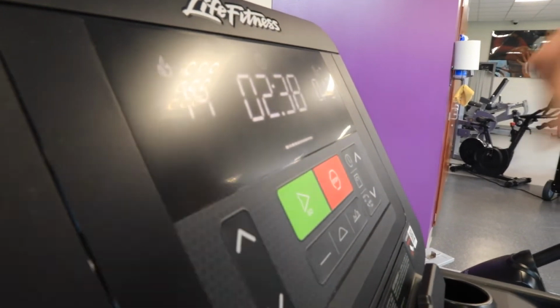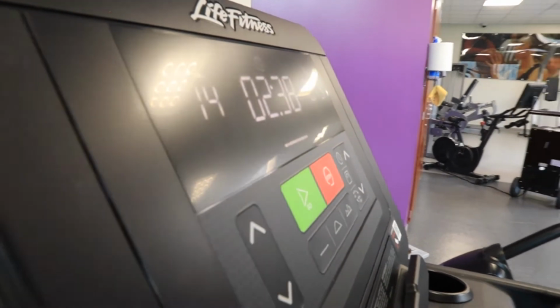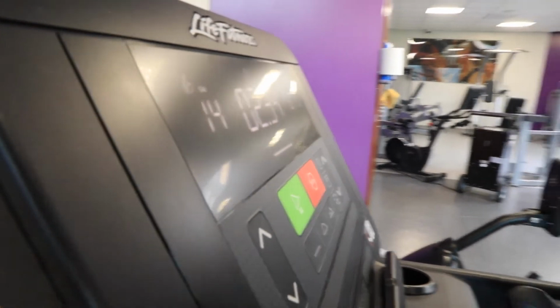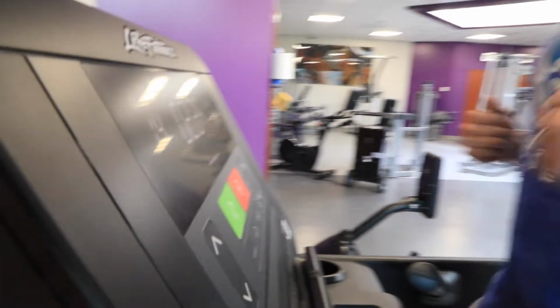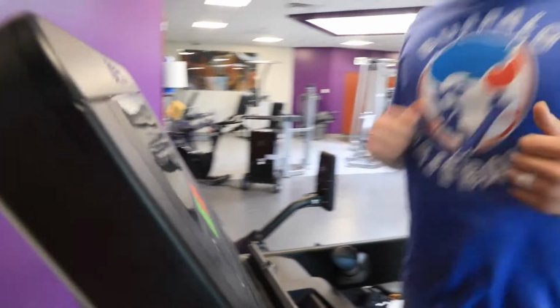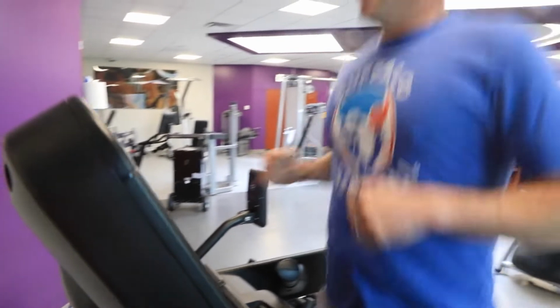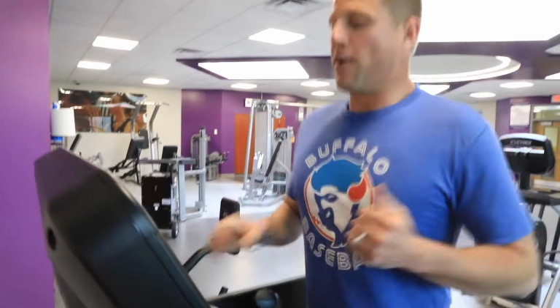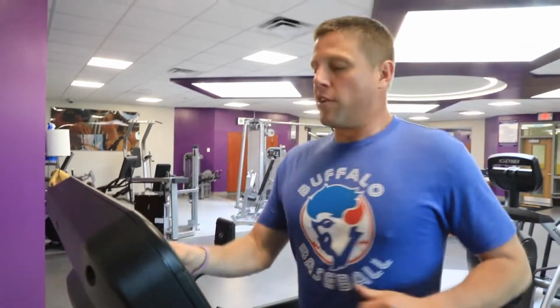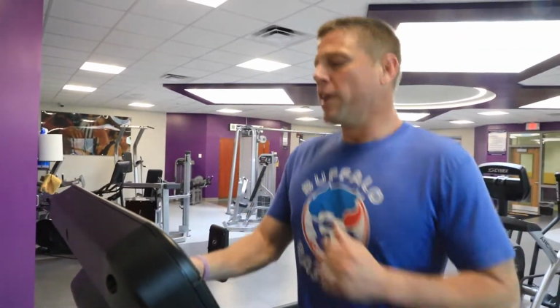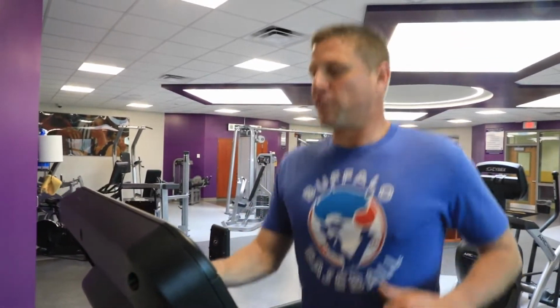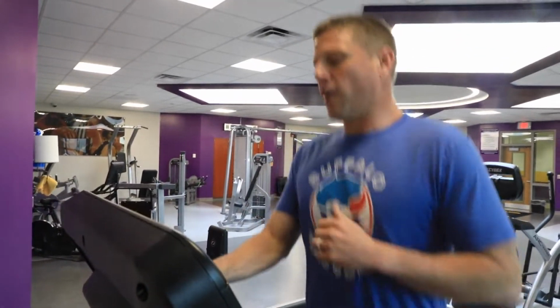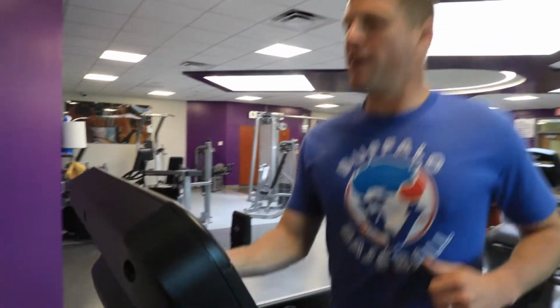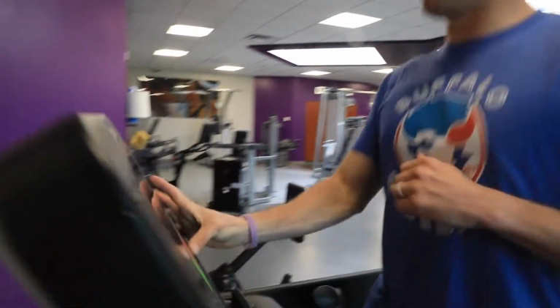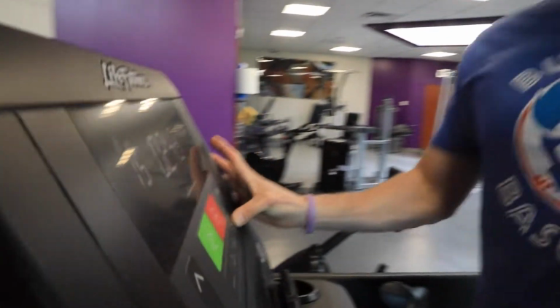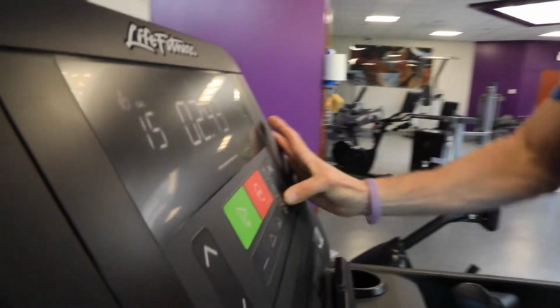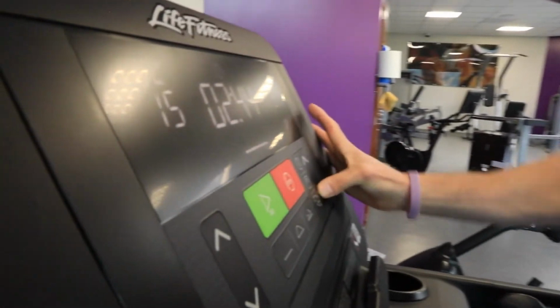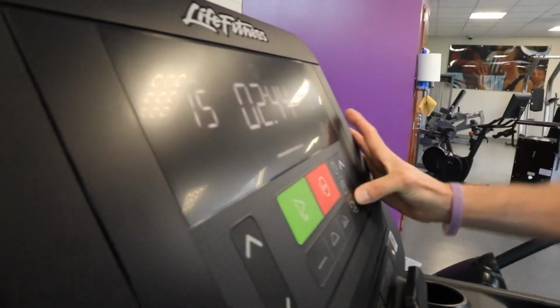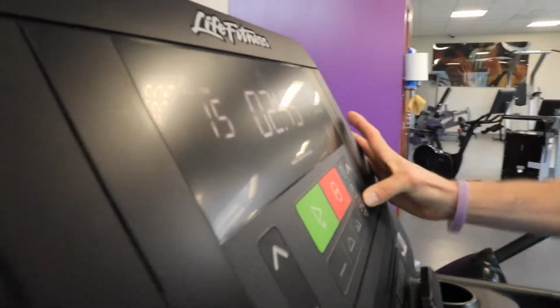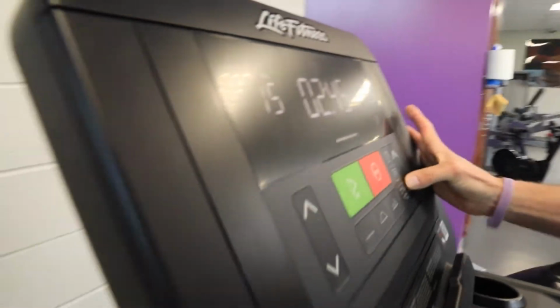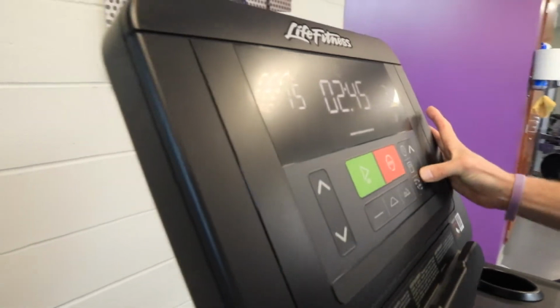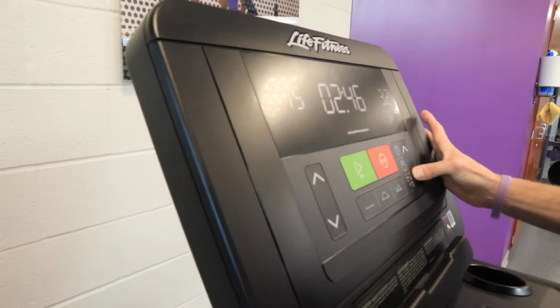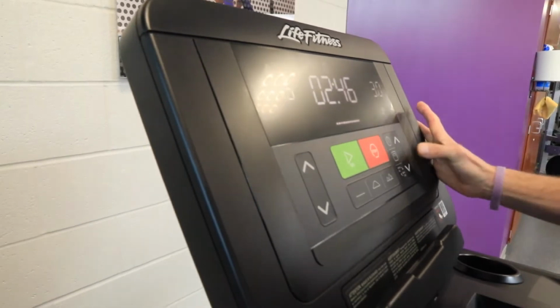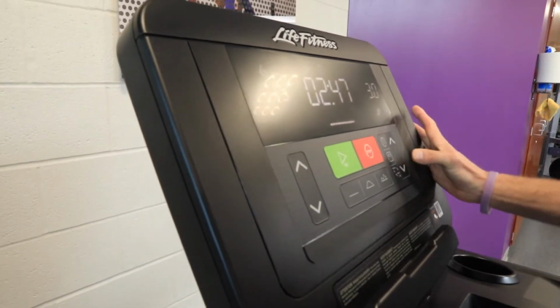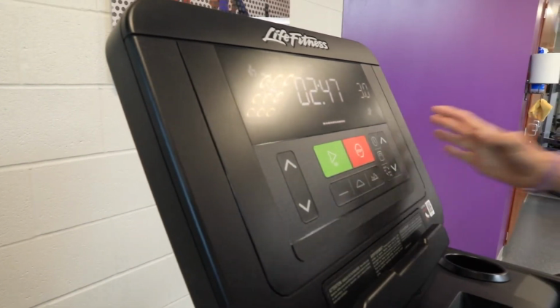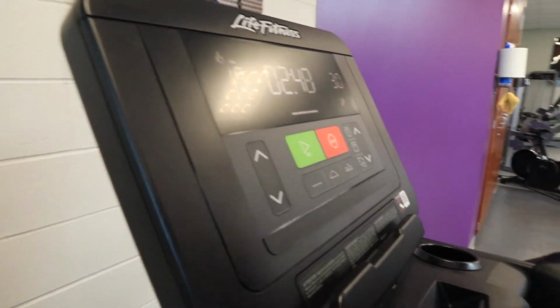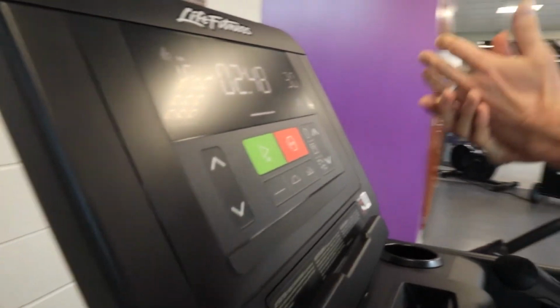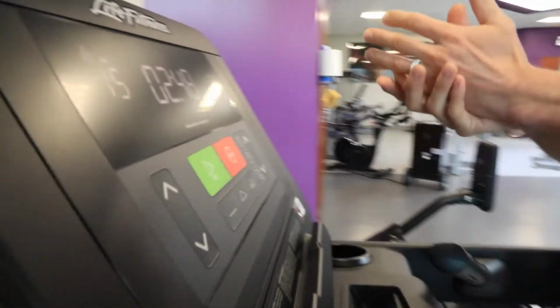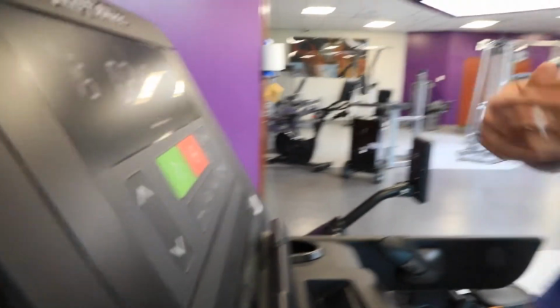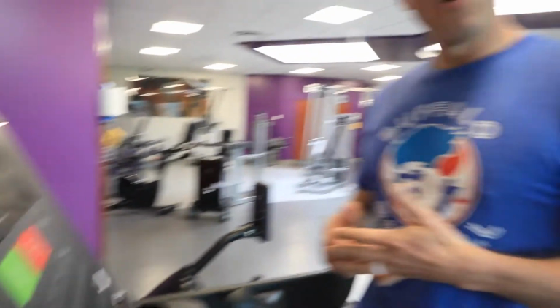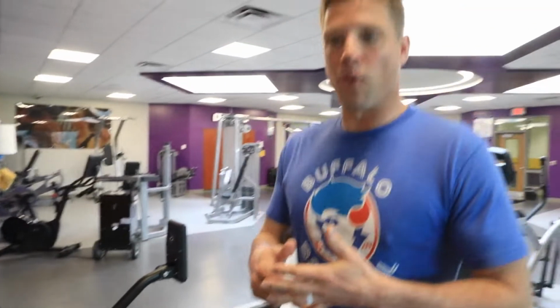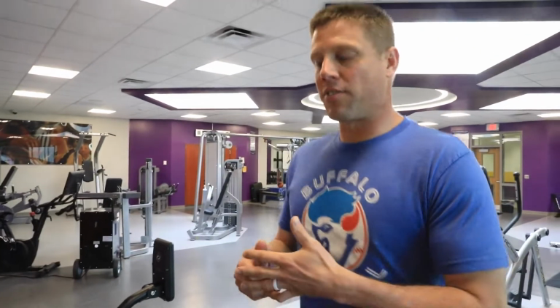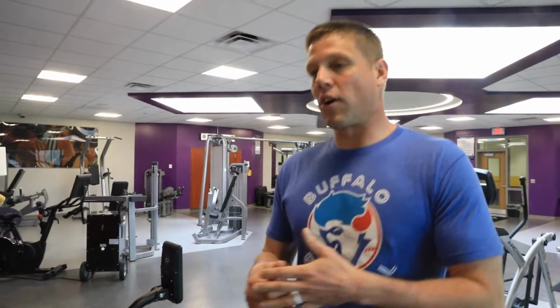And then what I'm going to do is with this arrow kind of bring back down to that walk pace, maybe 3.0. So that's 45 seconds on, 45 seconds off.